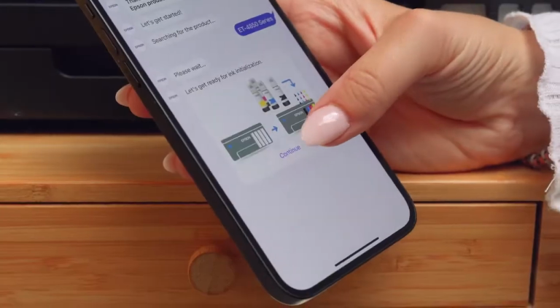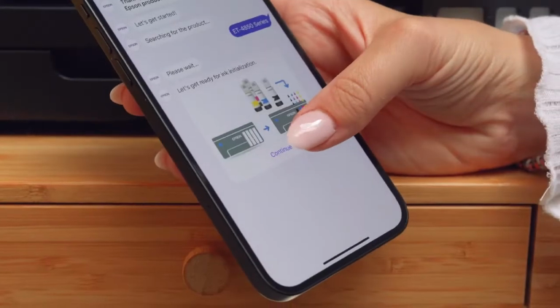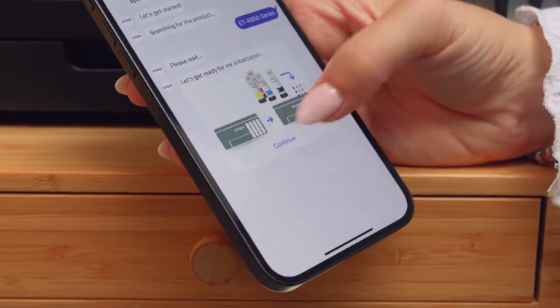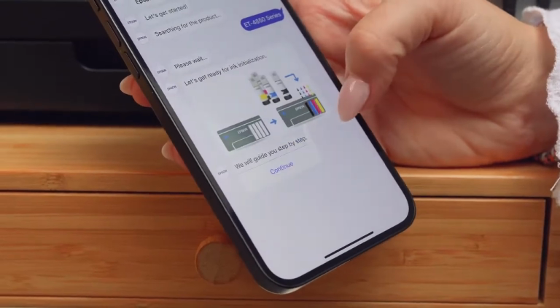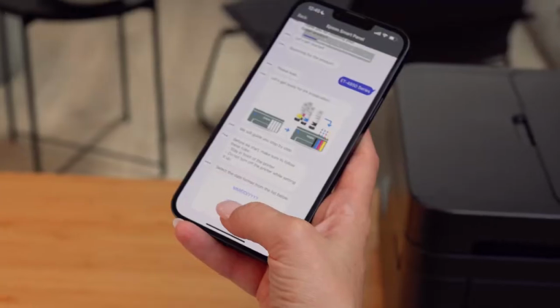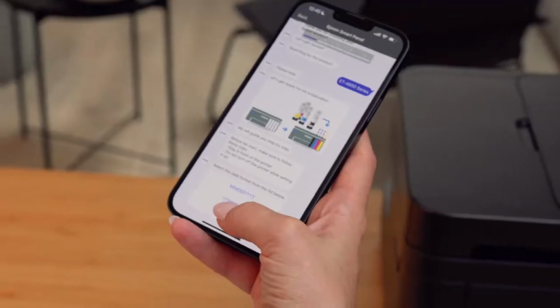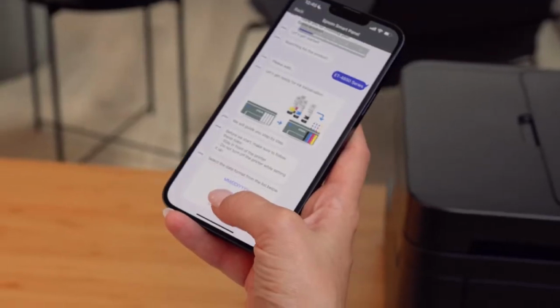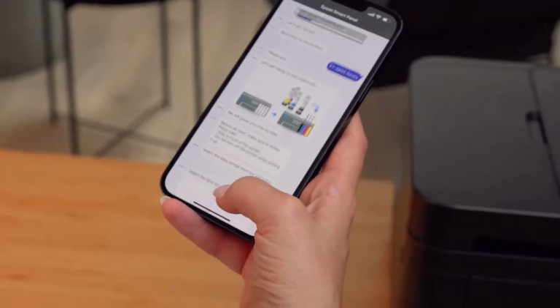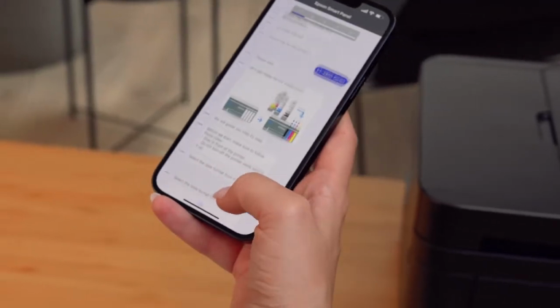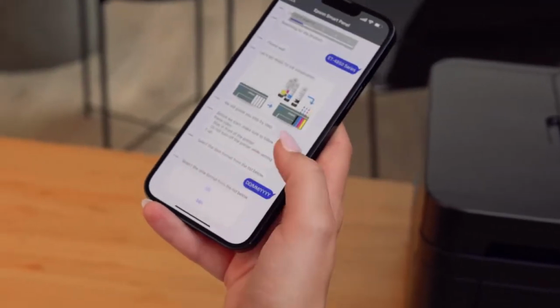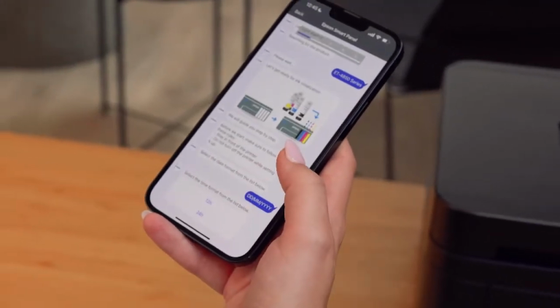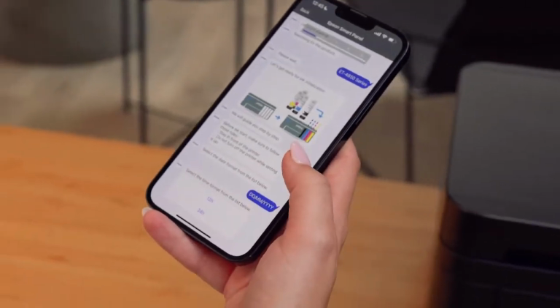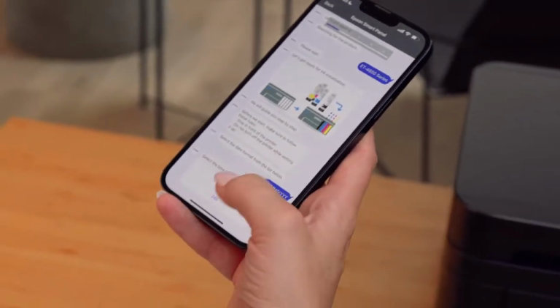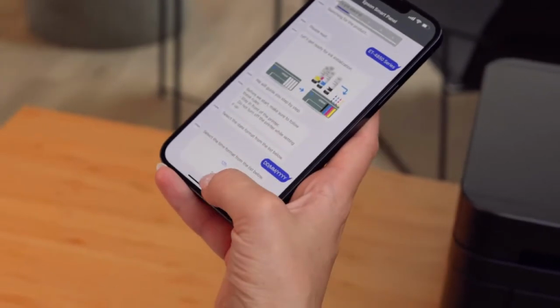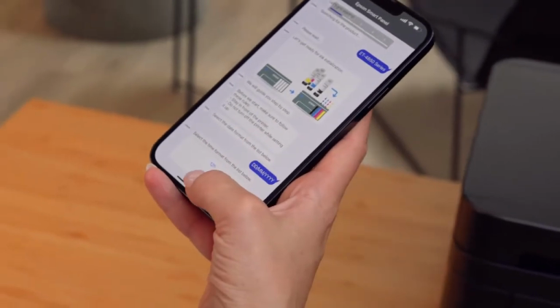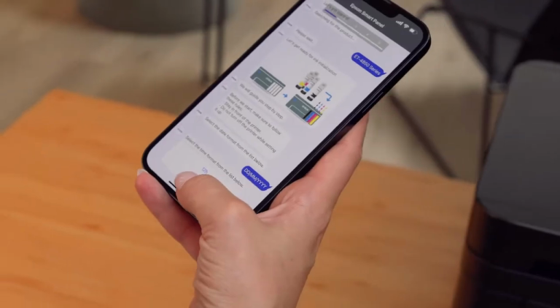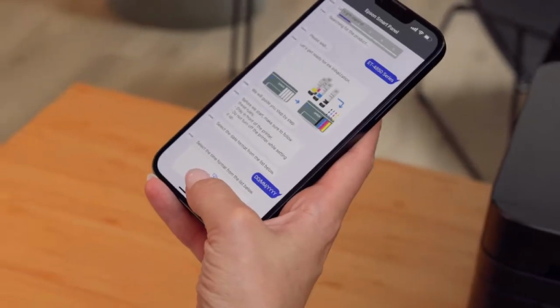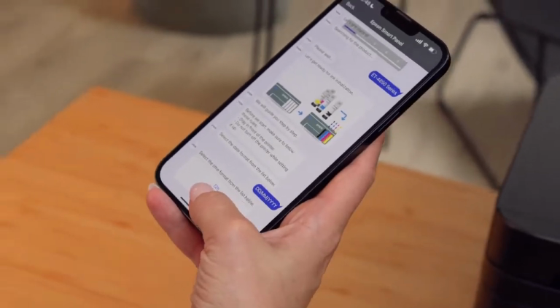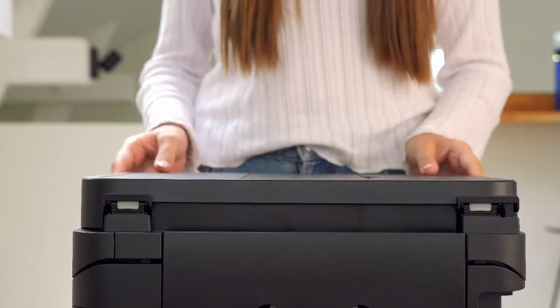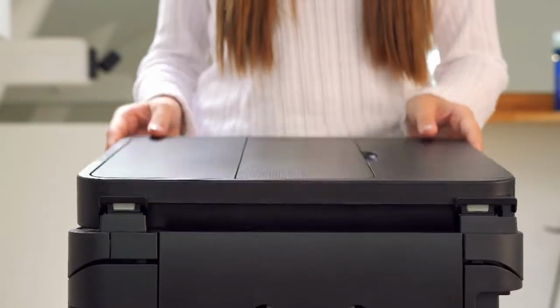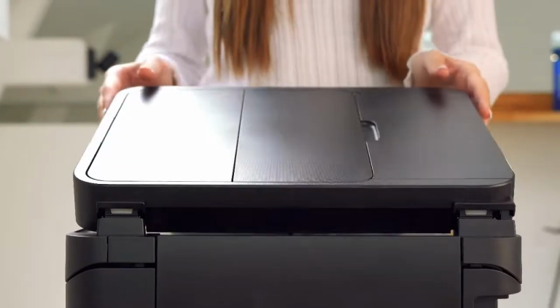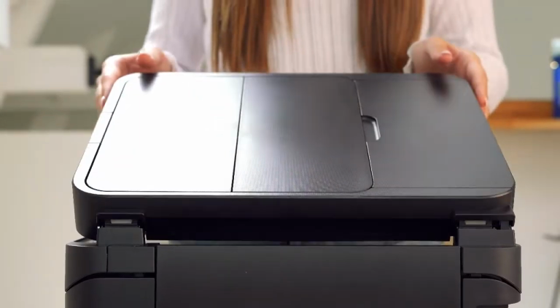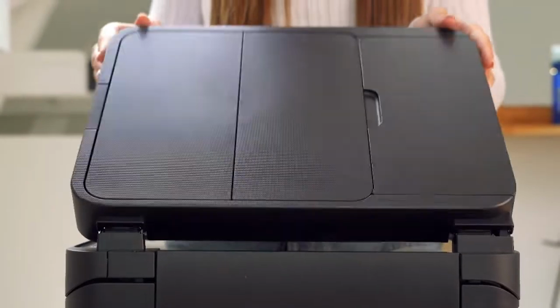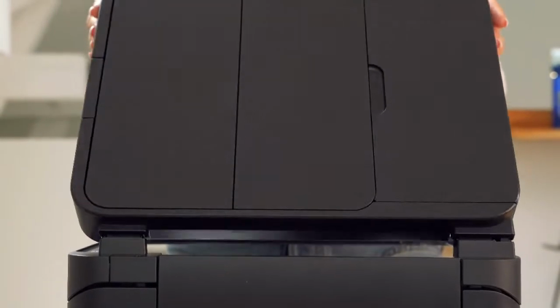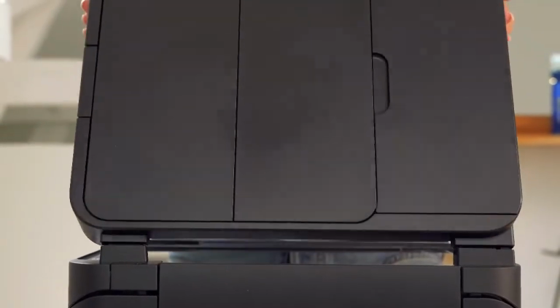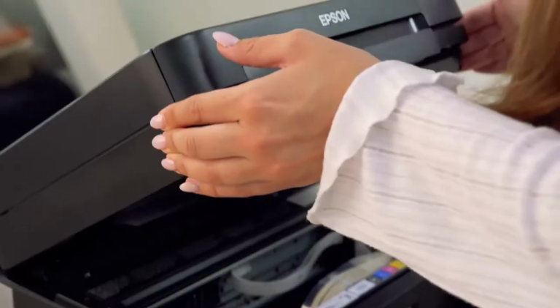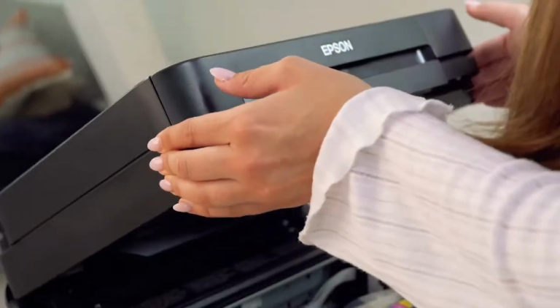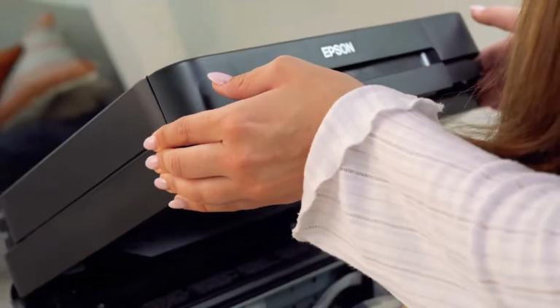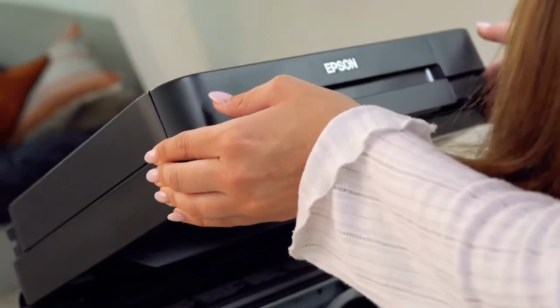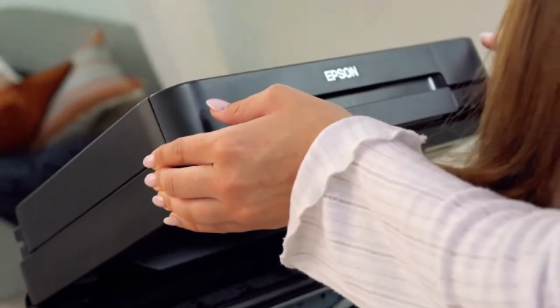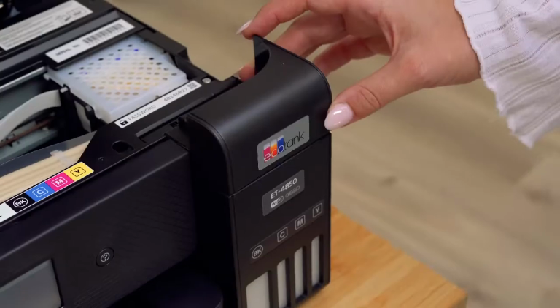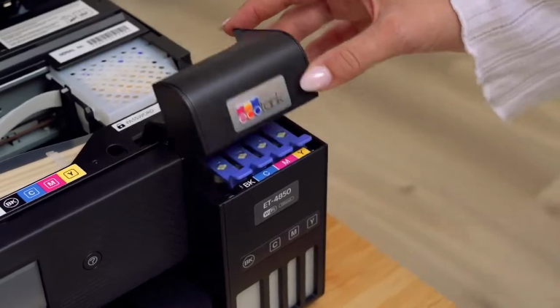Now the app will show you how to set up the ink bottles and ask you to choose your preferred time format. Lift up the top of the printer and then open the ink tank cover as demonstrated in the app.